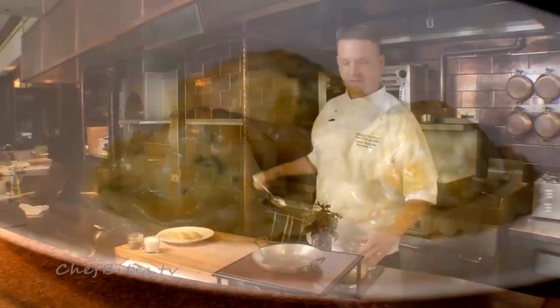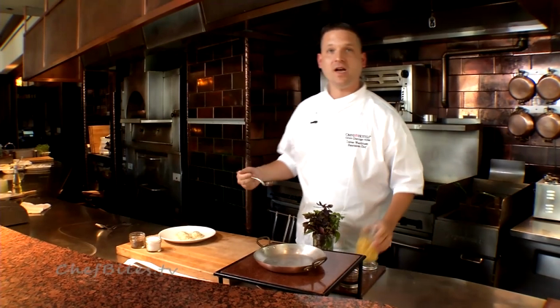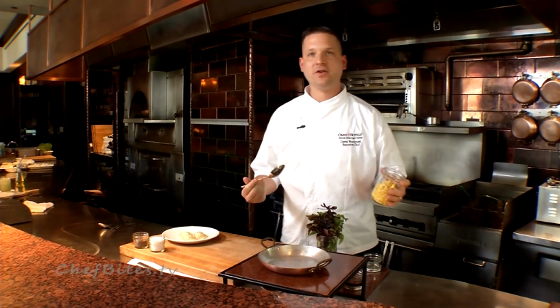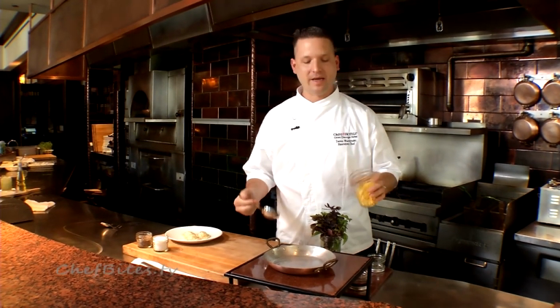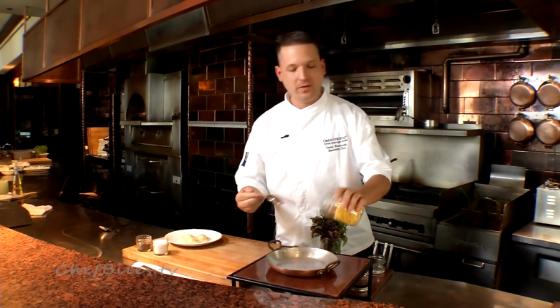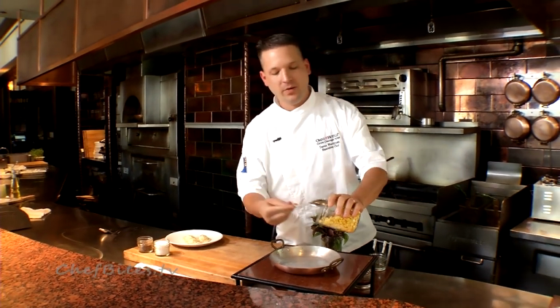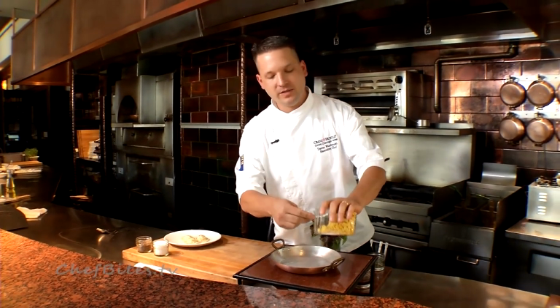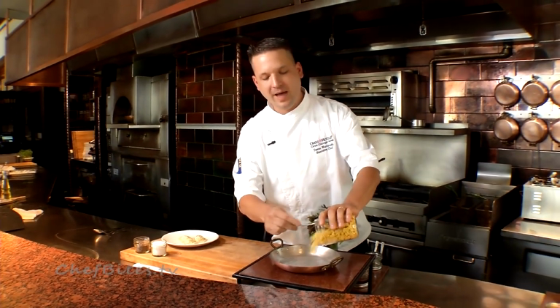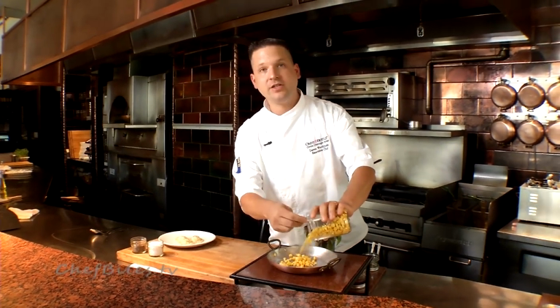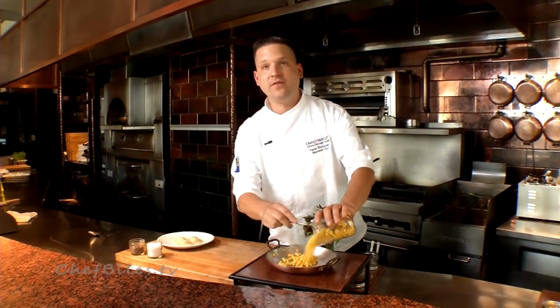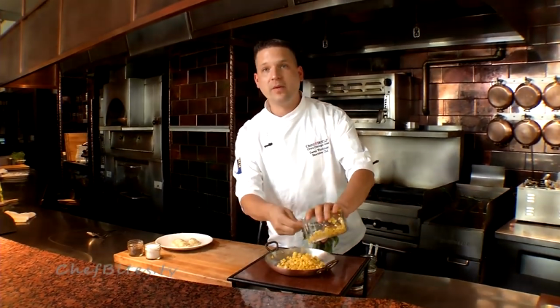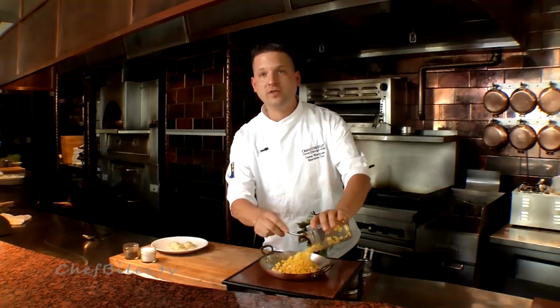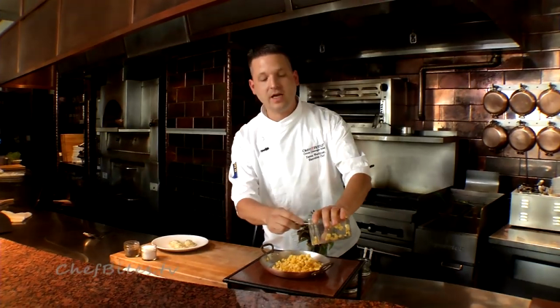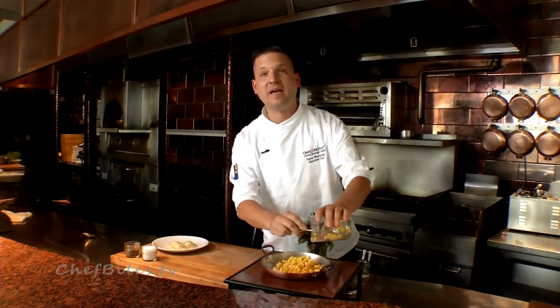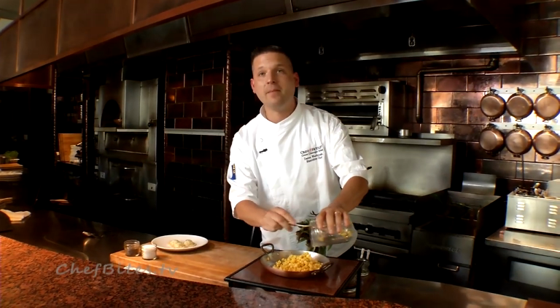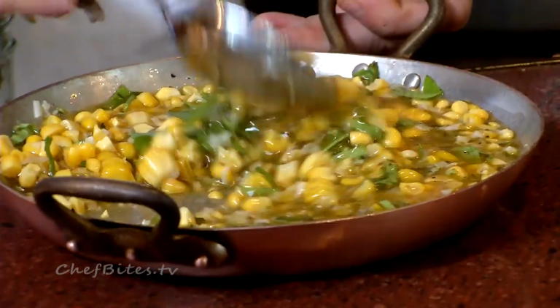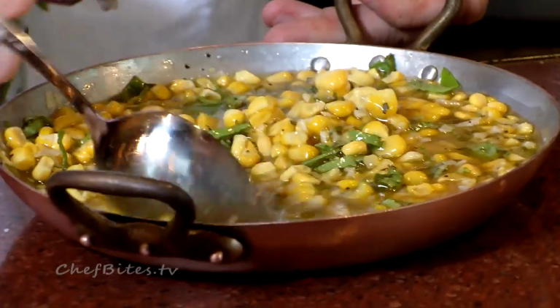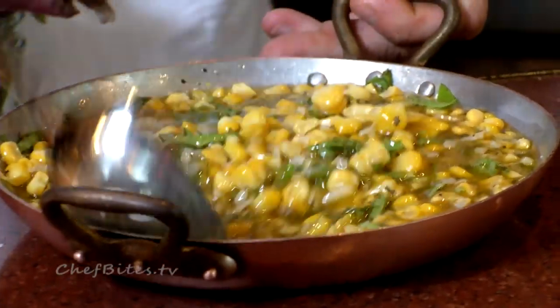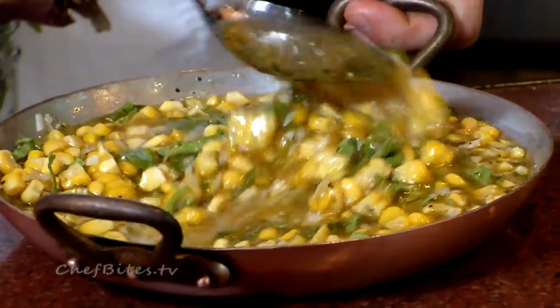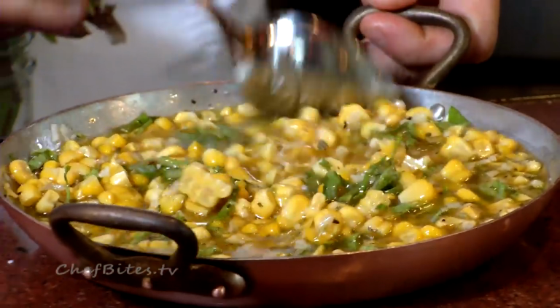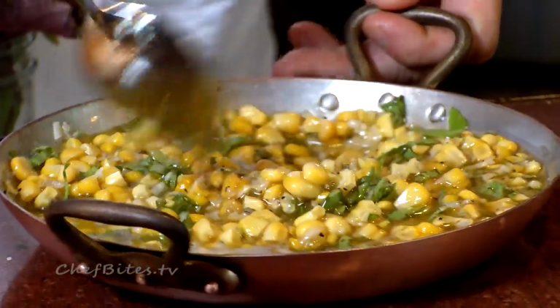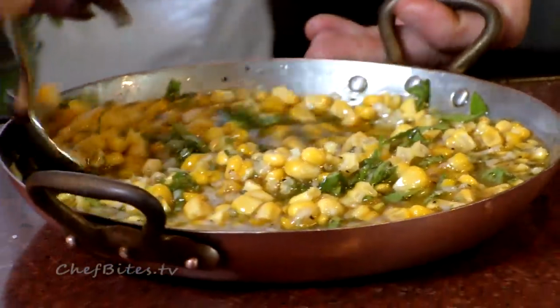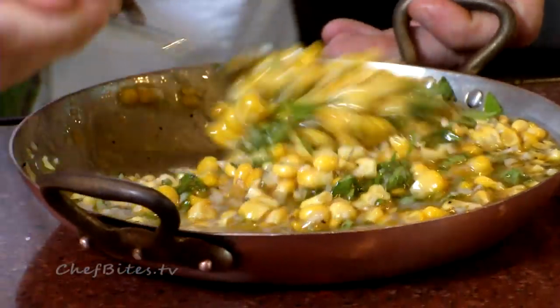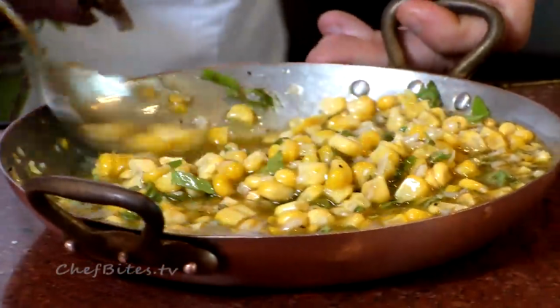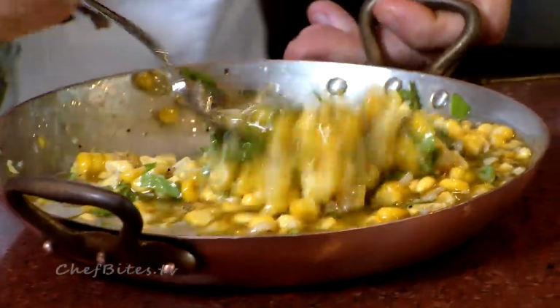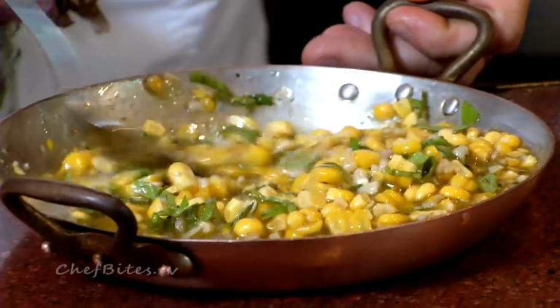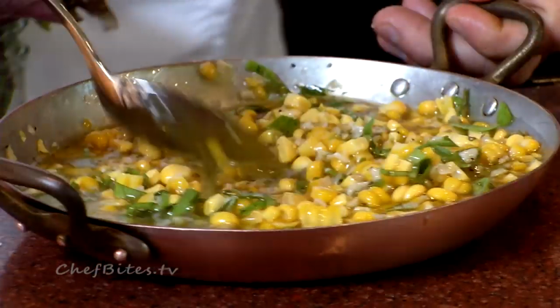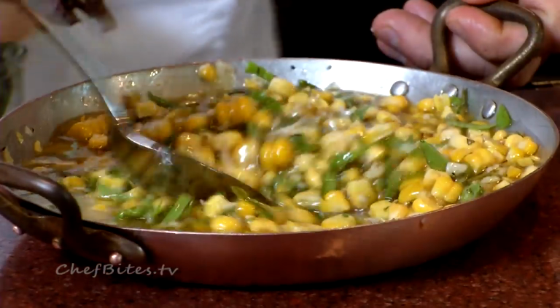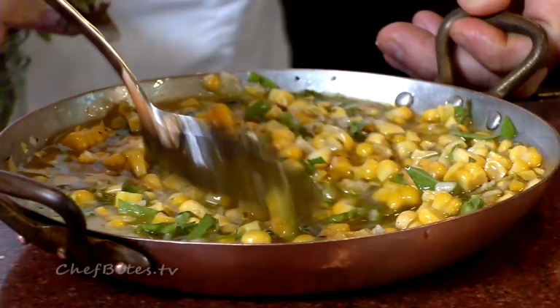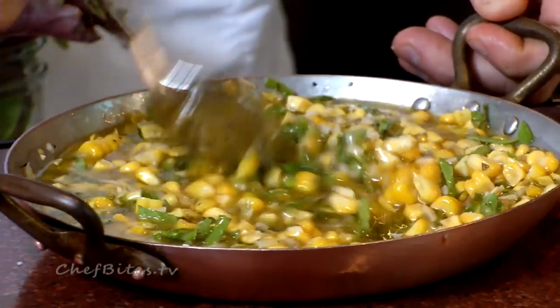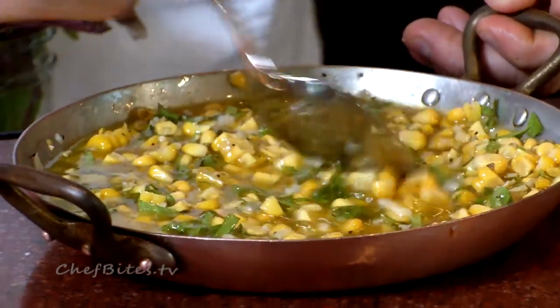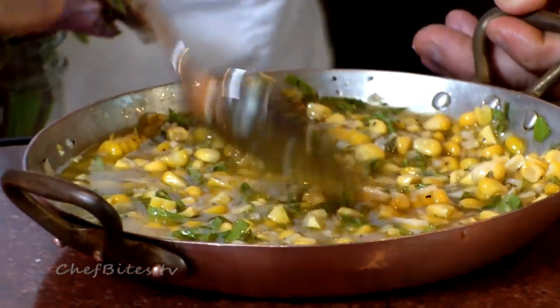The sauce is a corn pesto. We're going to do a simple combination of corn that we've roasted and cut from the cob, olive oil, apple cider vinegar, salt, pepper, parmesan, and basil that we just picked from the roof upstairs.